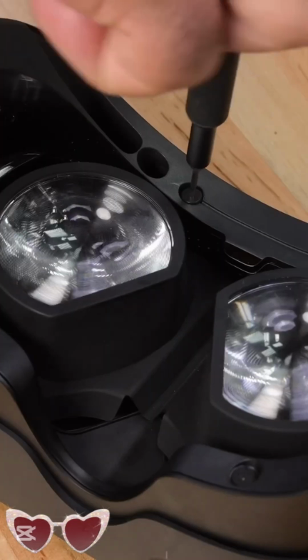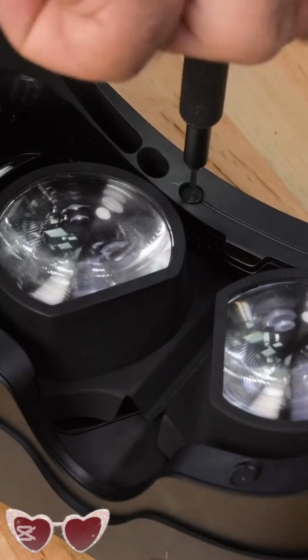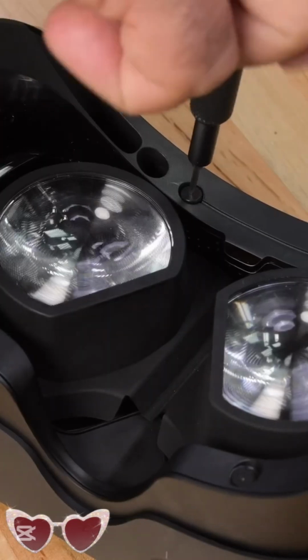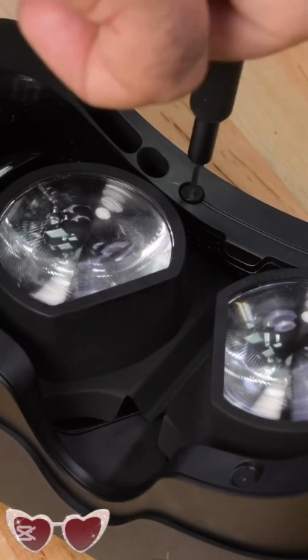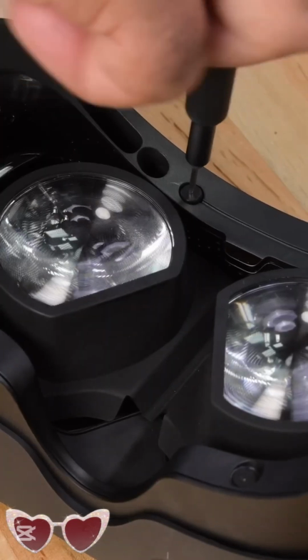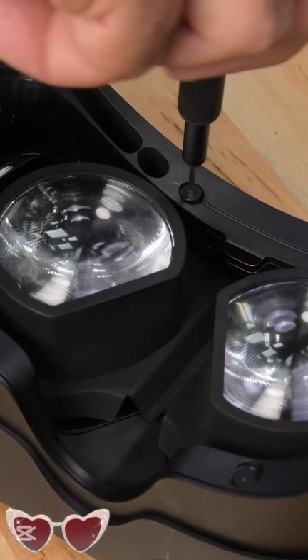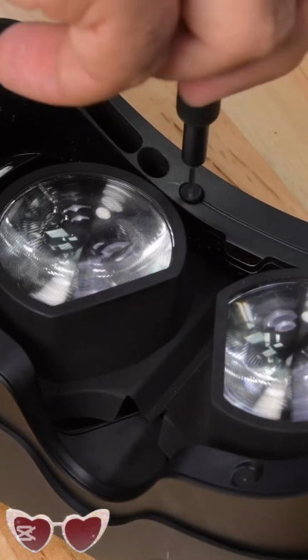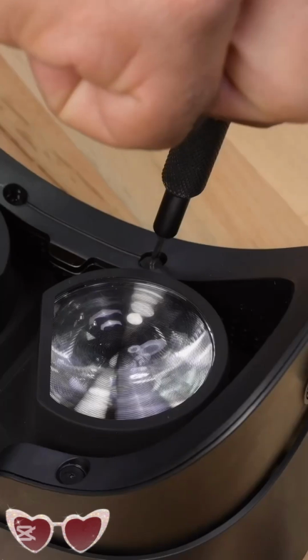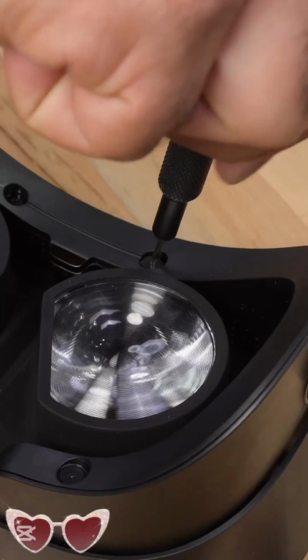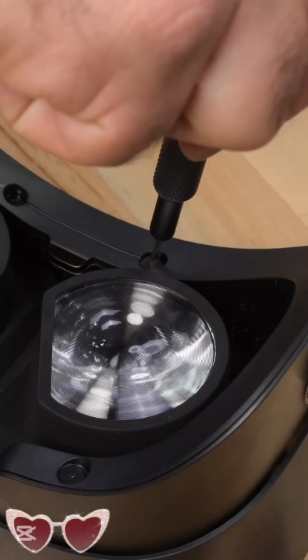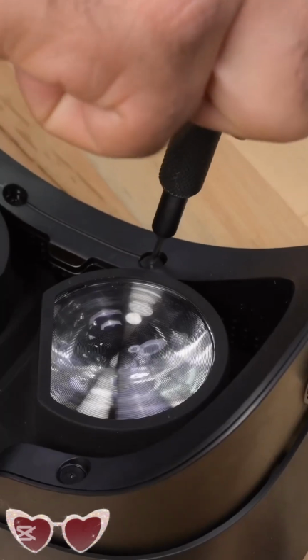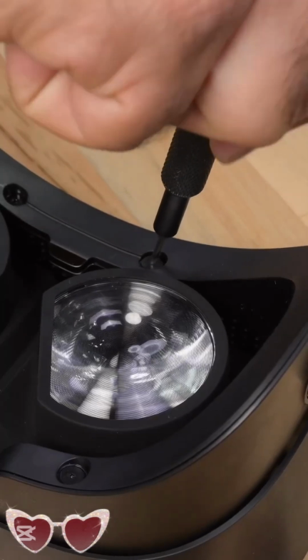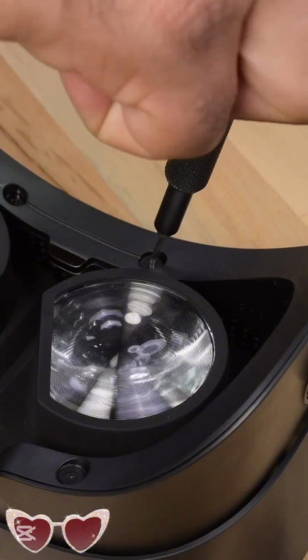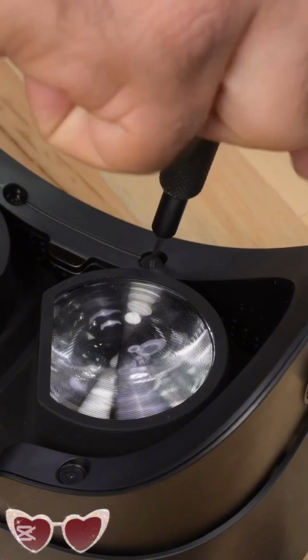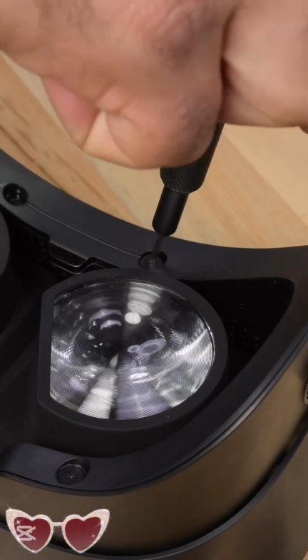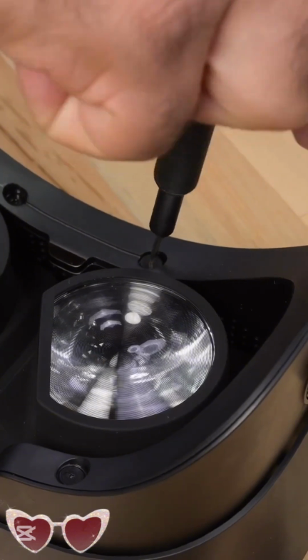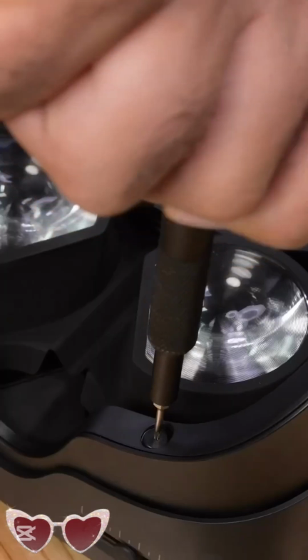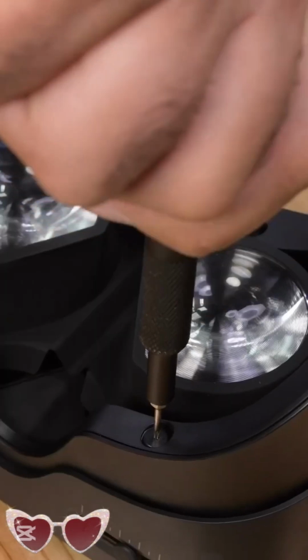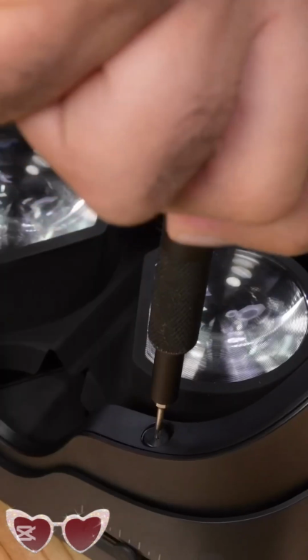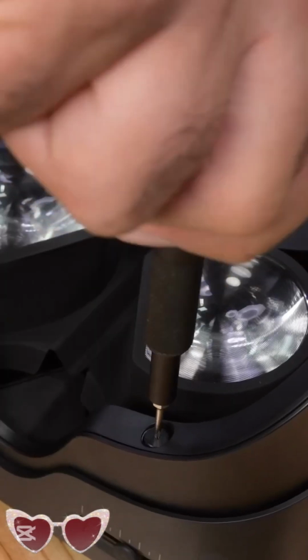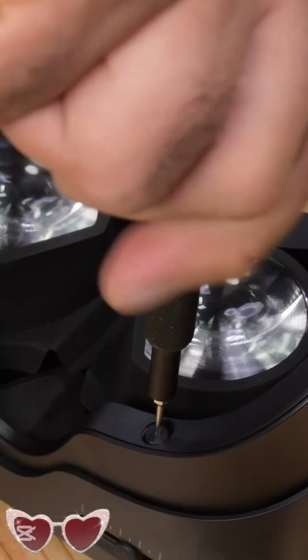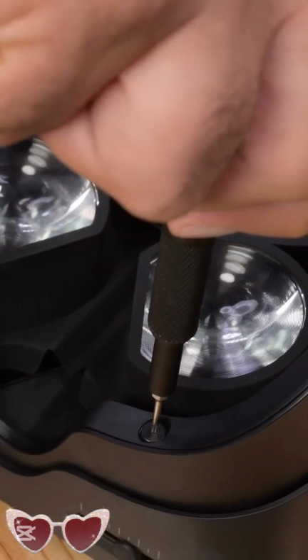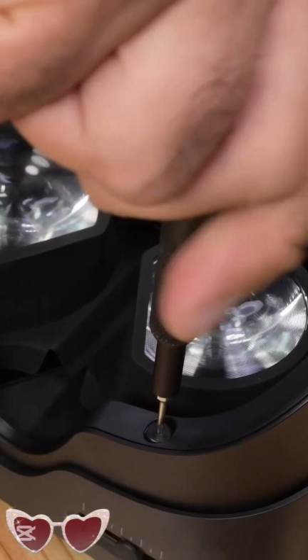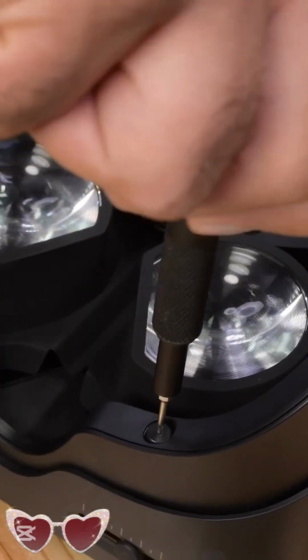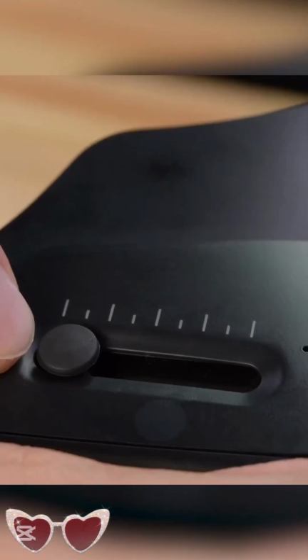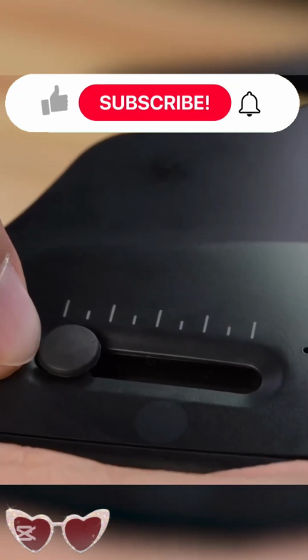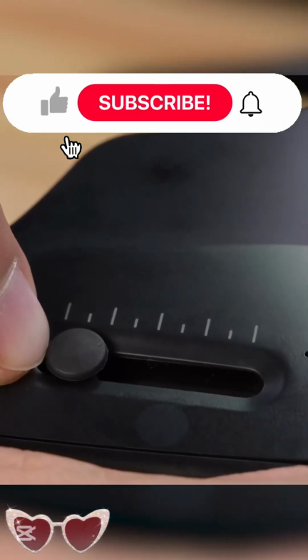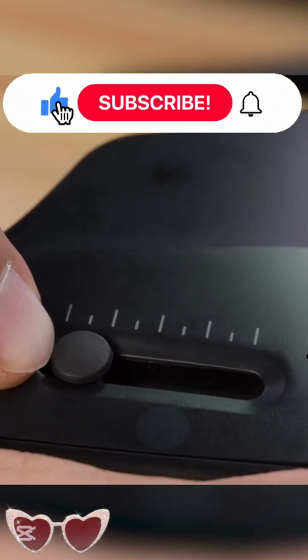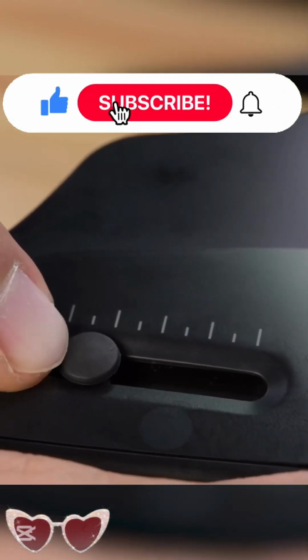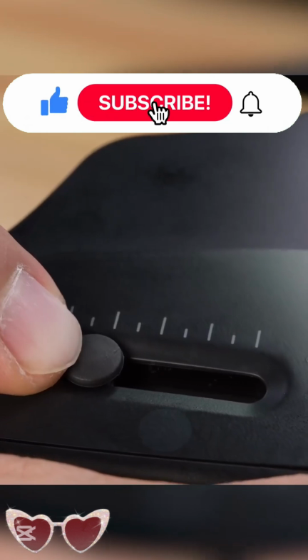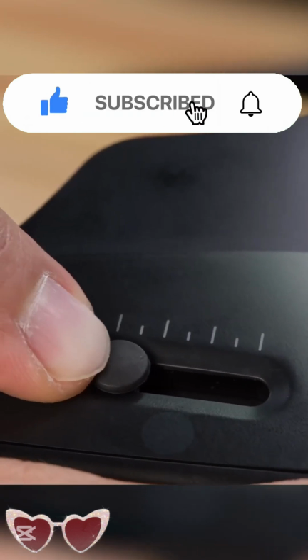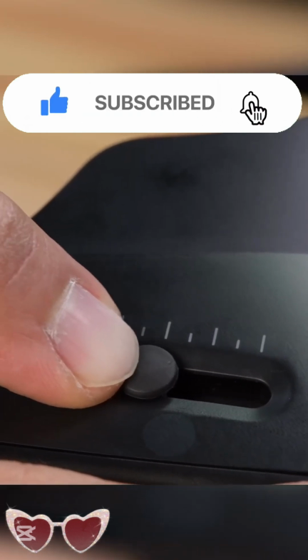Heading back to the lens side, I'm going to remove the exposed screws holding the plastic frame which surrounds the Fresnel lenses. The concentric circles on these lenses magnify the image on the display and bring it into focus.